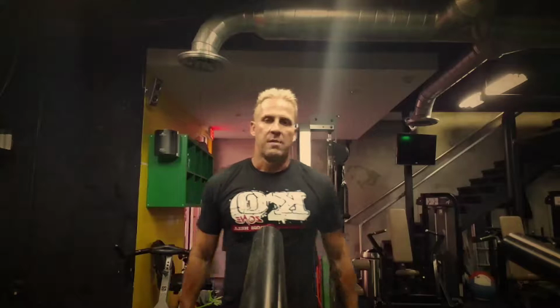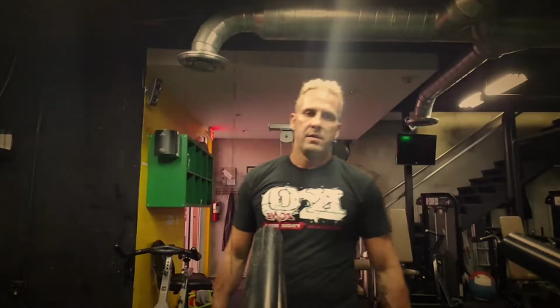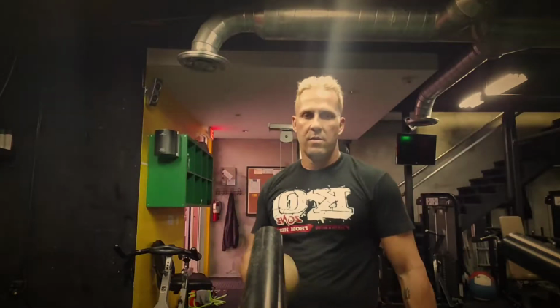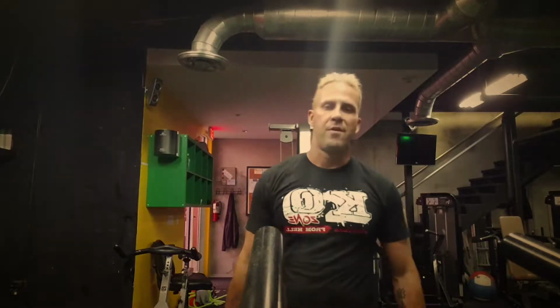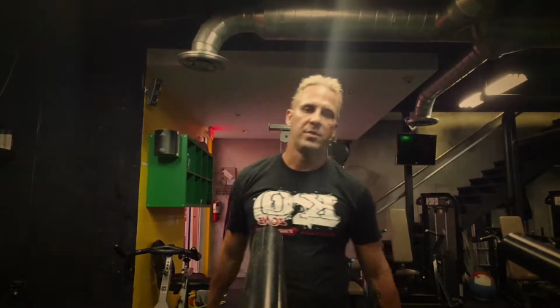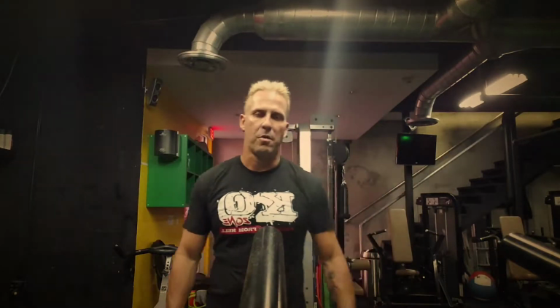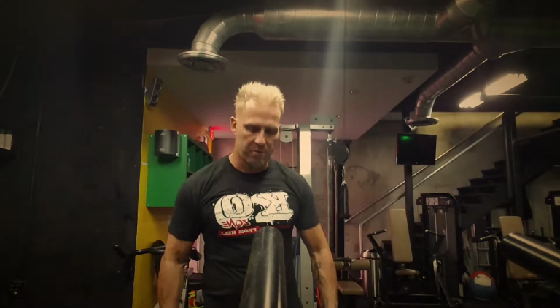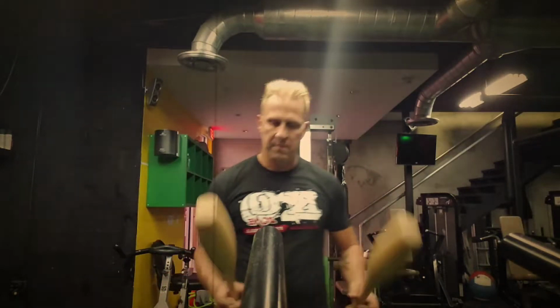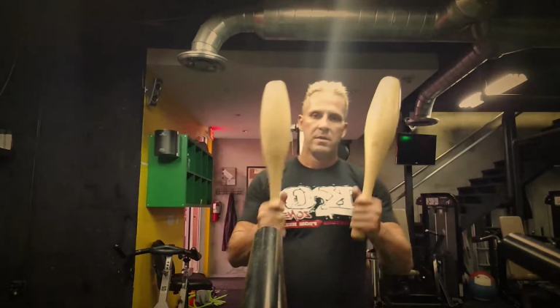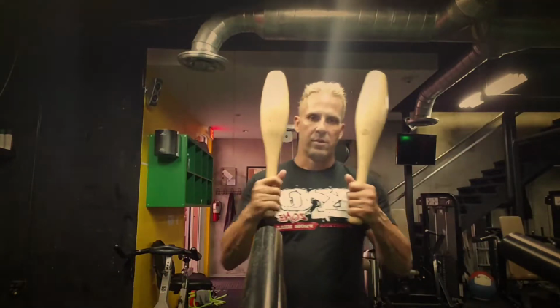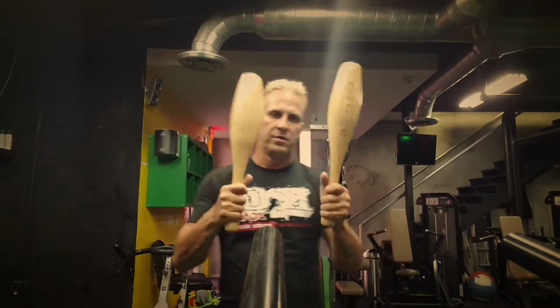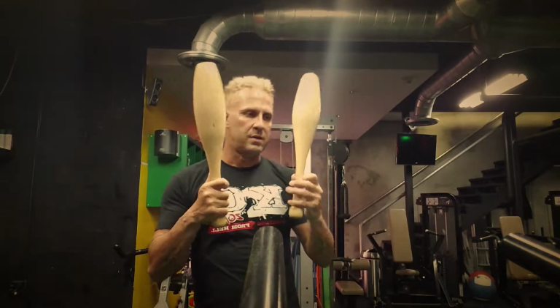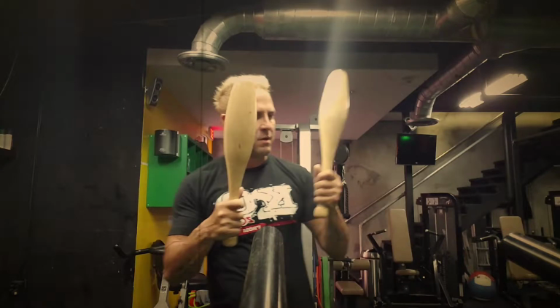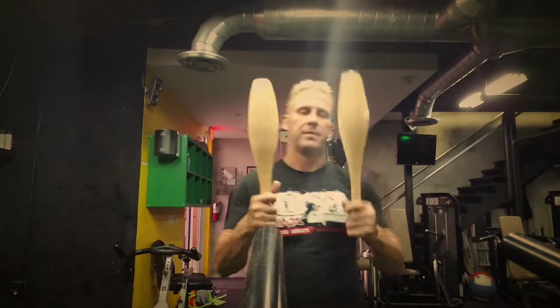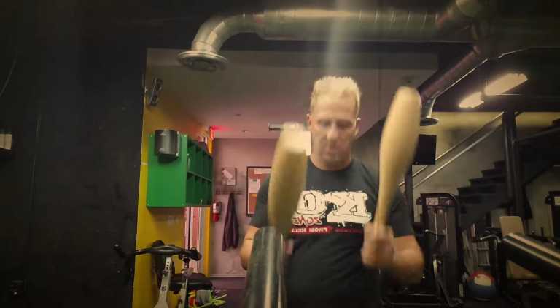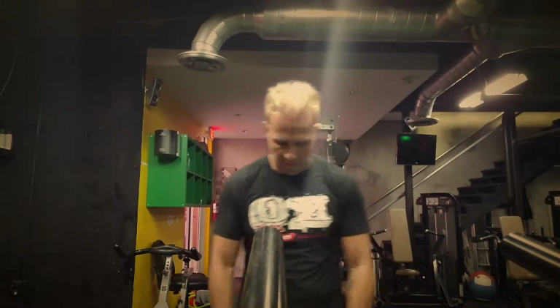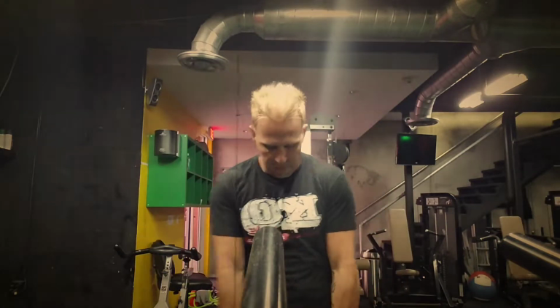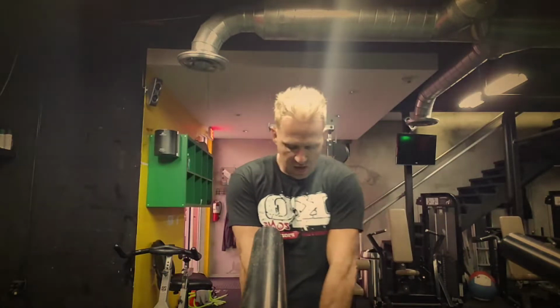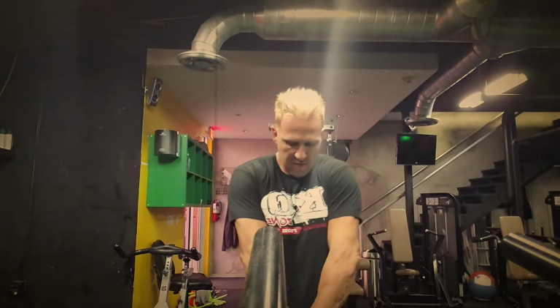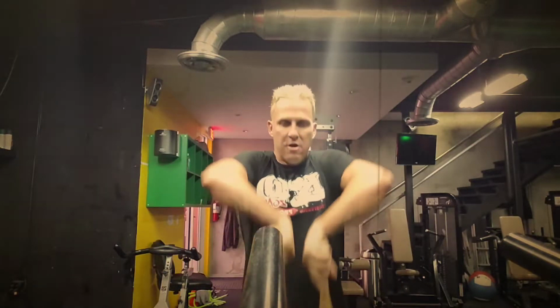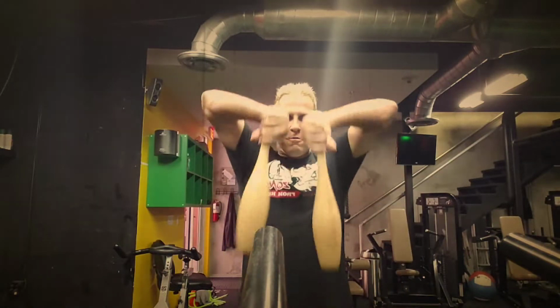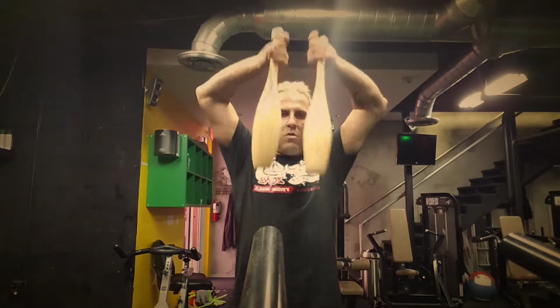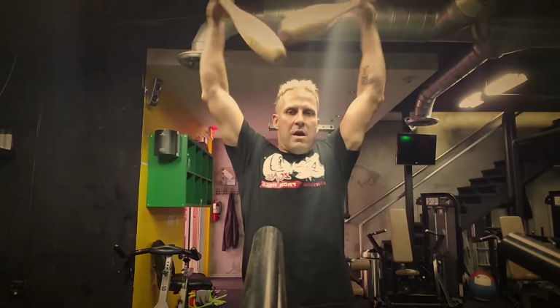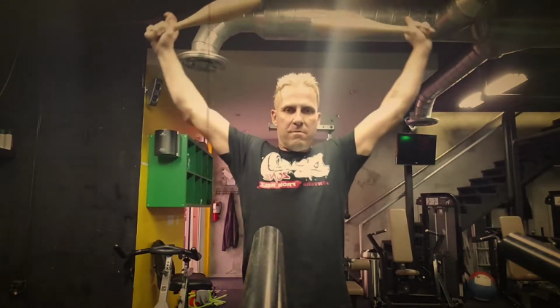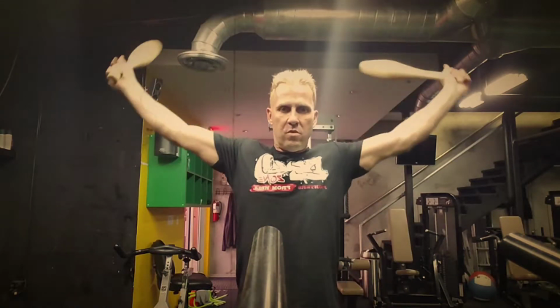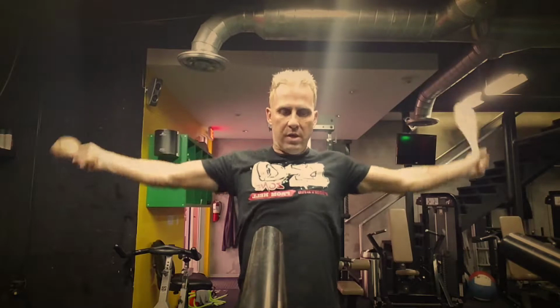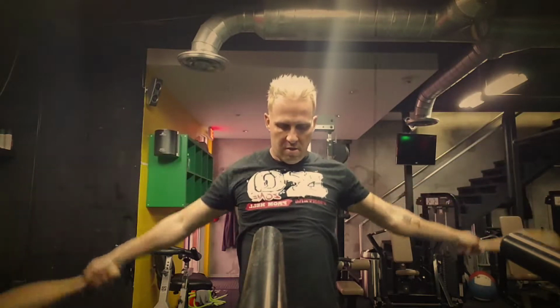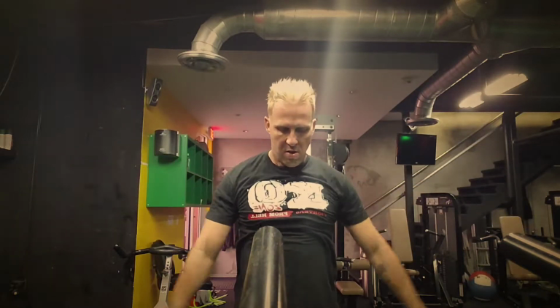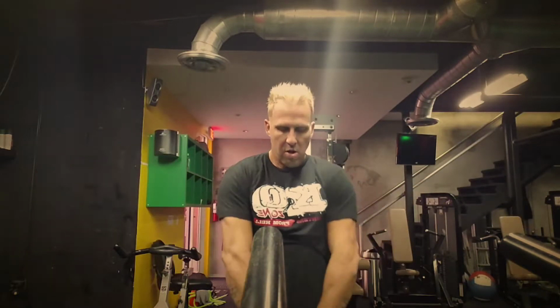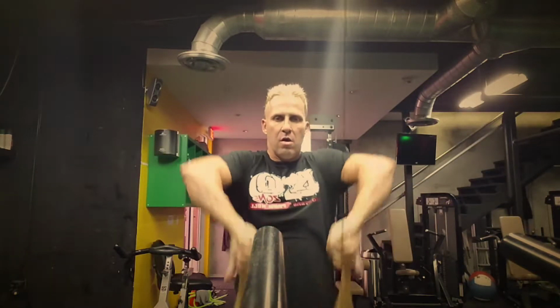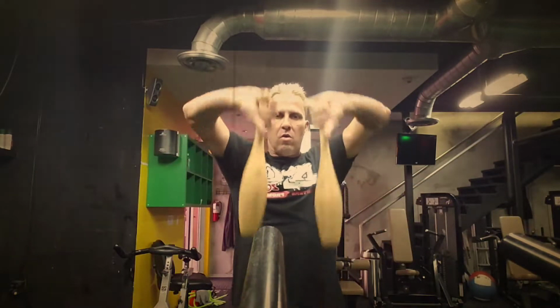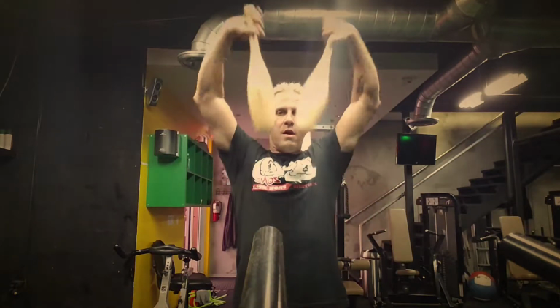What's up guys? Russo from R17 Squad Performance. Today we're going to use the early clubs to do some scapular retraction. All the way up, bring it in, all the way up.